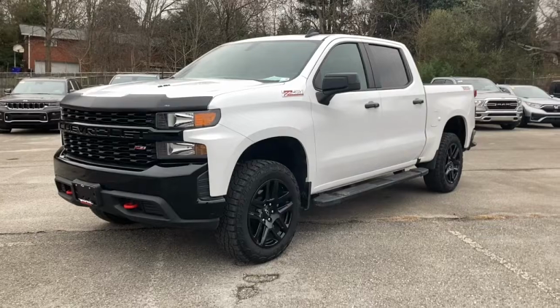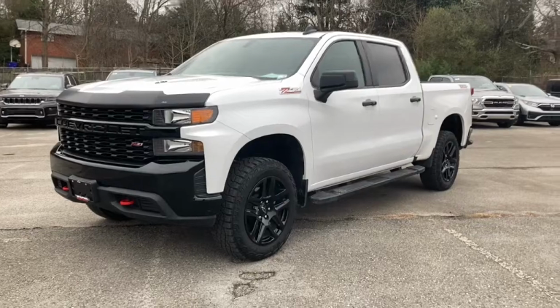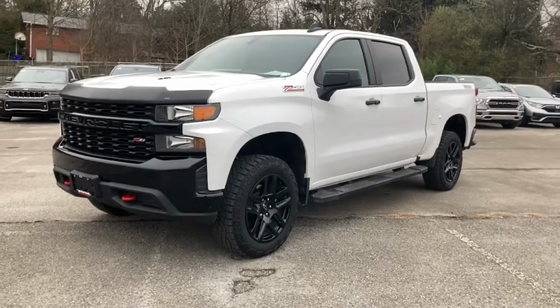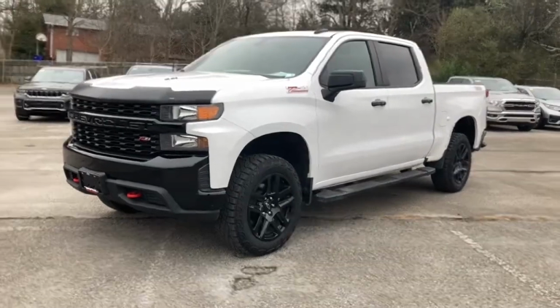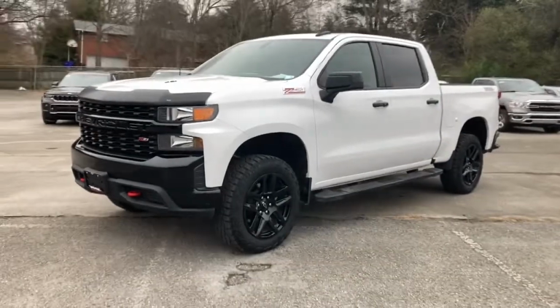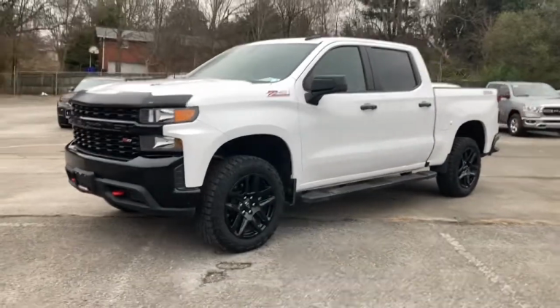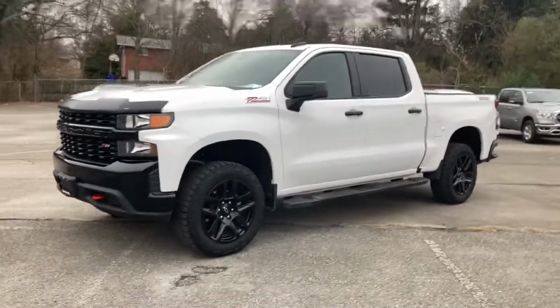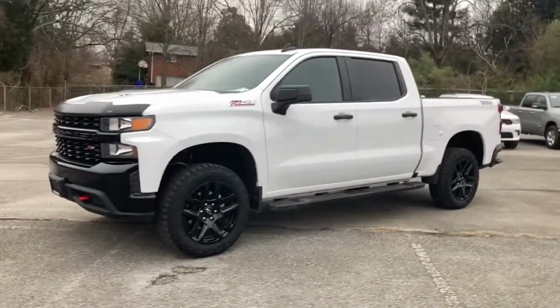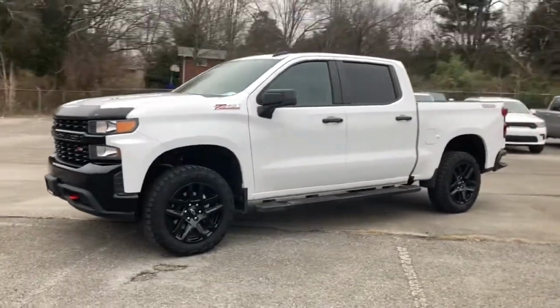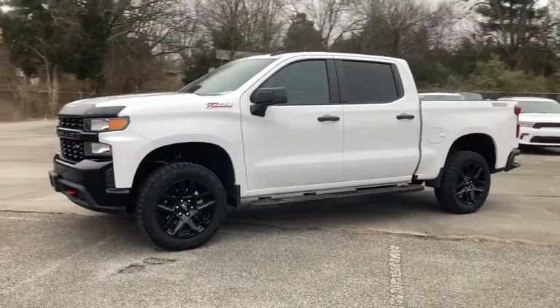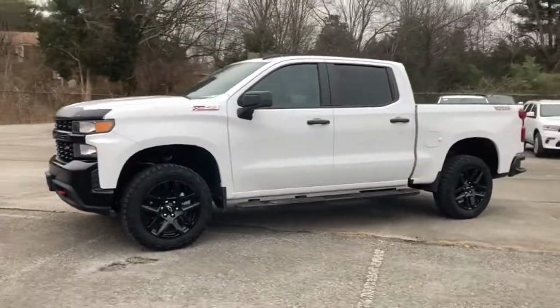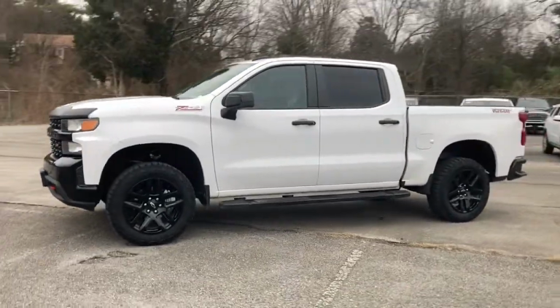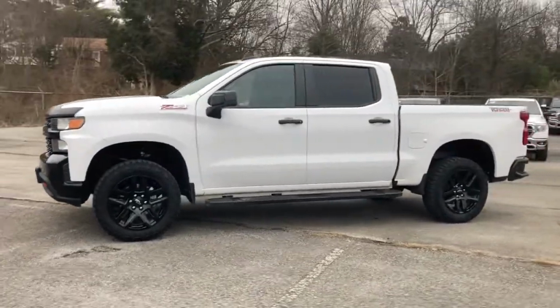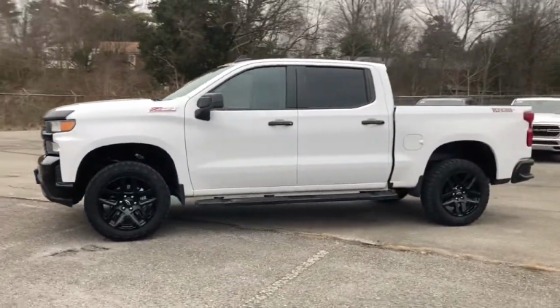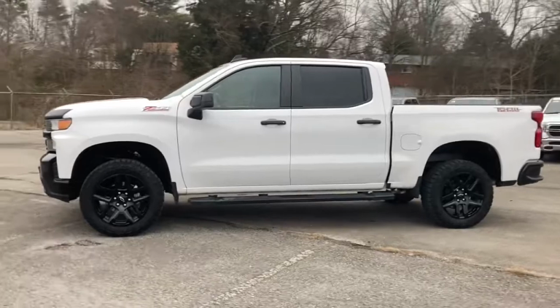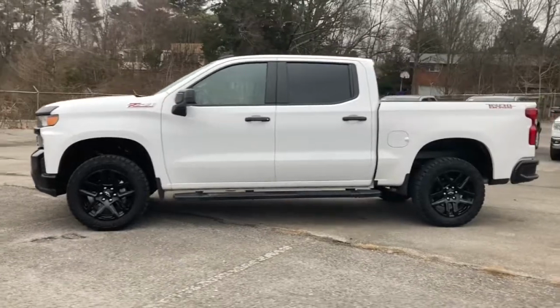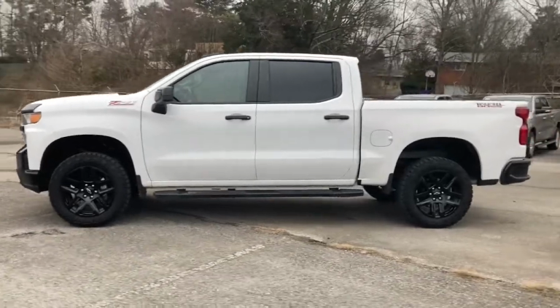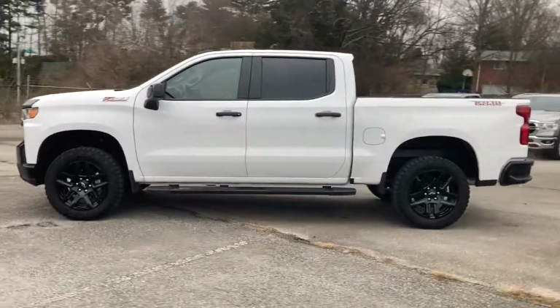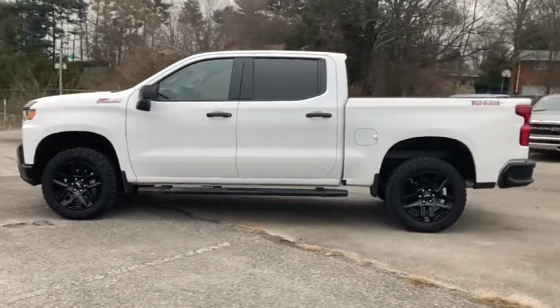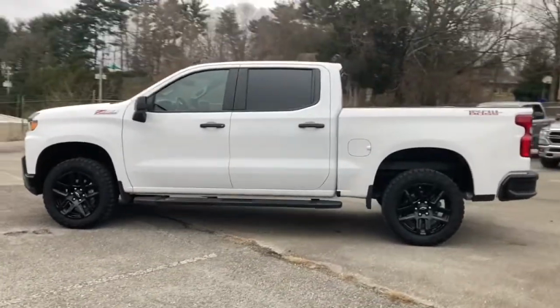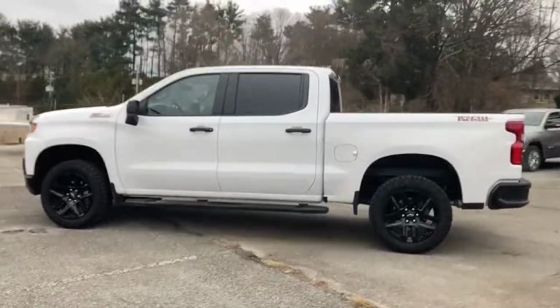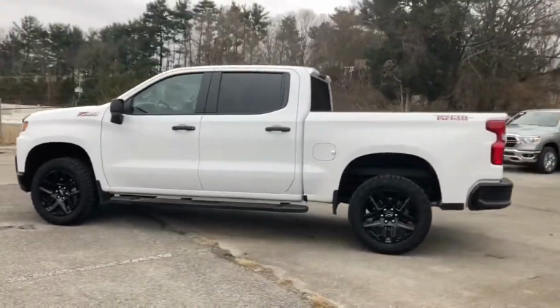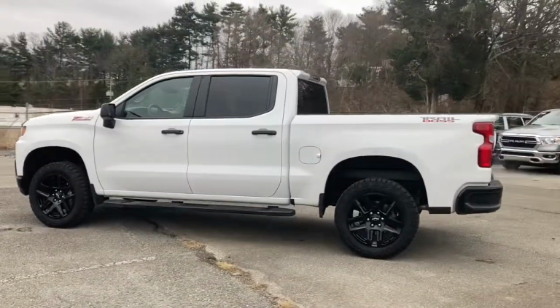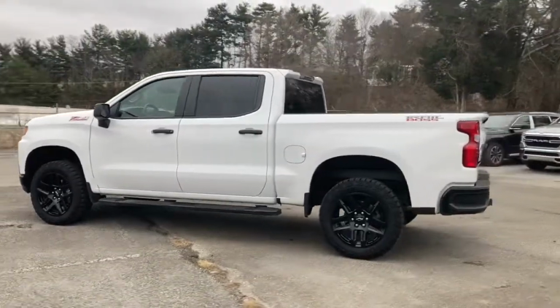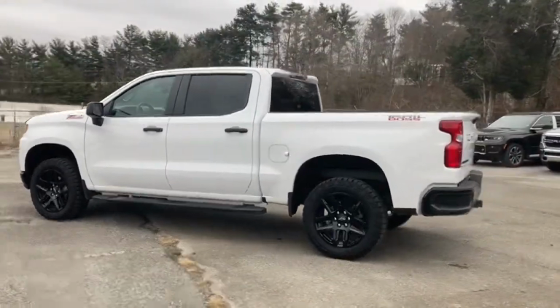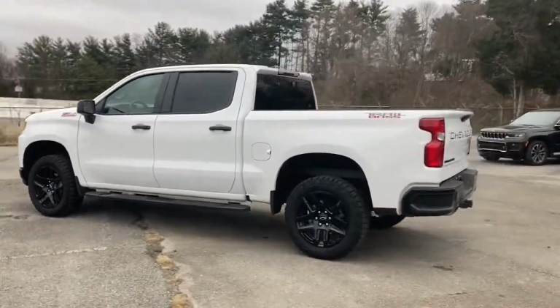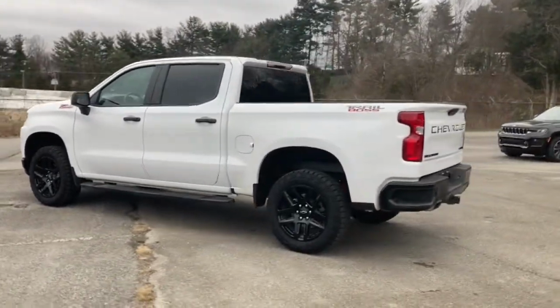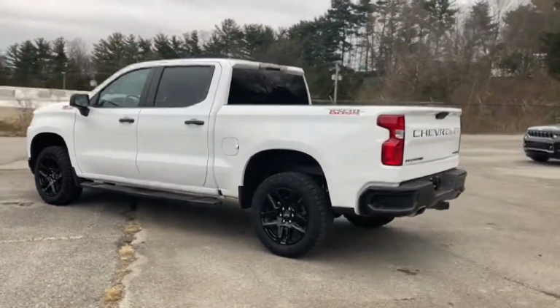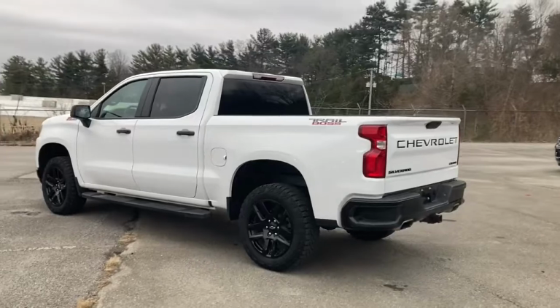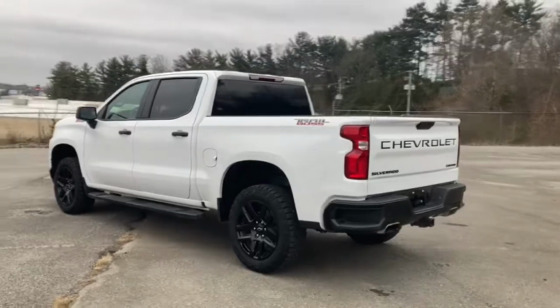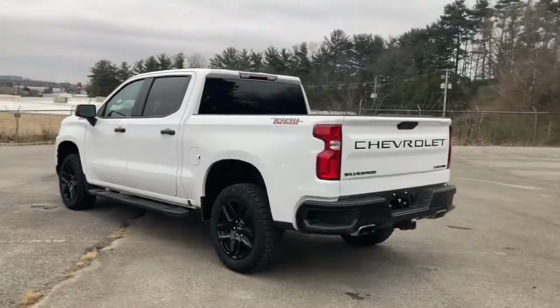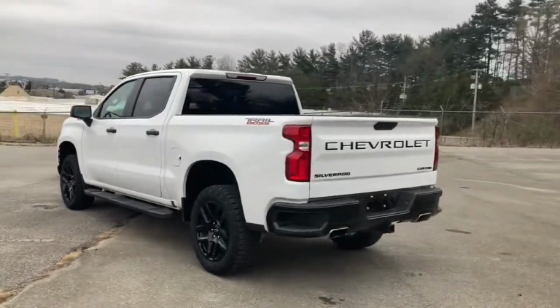Take a moment to check out the 2021 Chevrolet Silverado 1500. With less than 15,000 miles on the odometer, this vehicle provides excellent value.